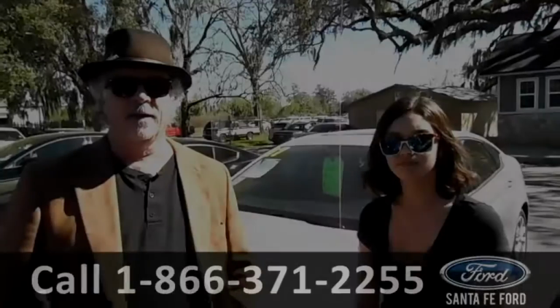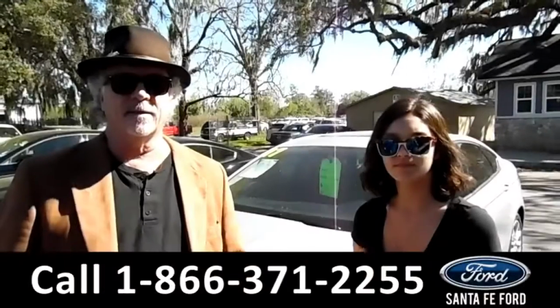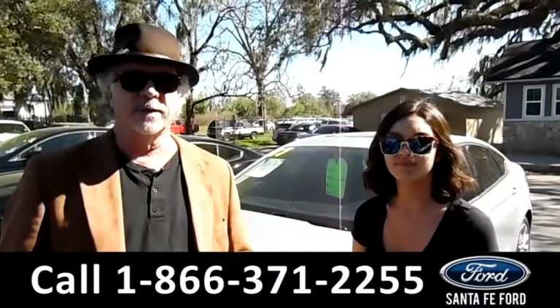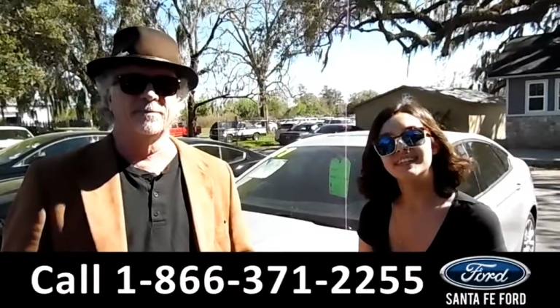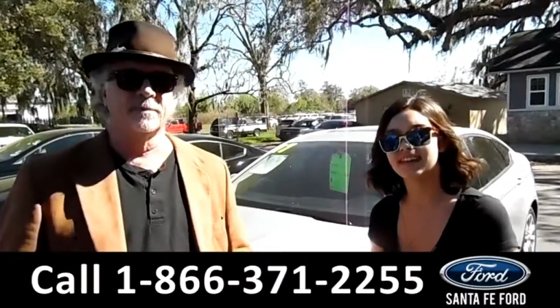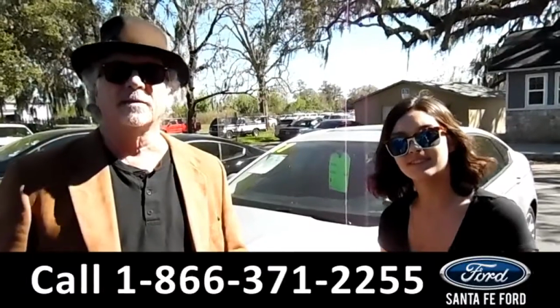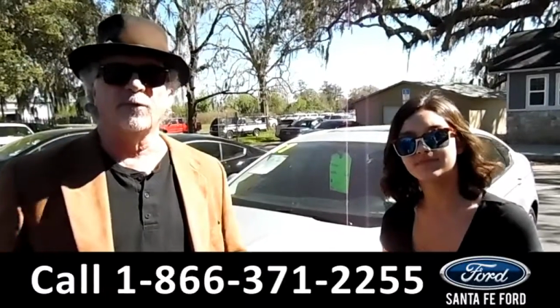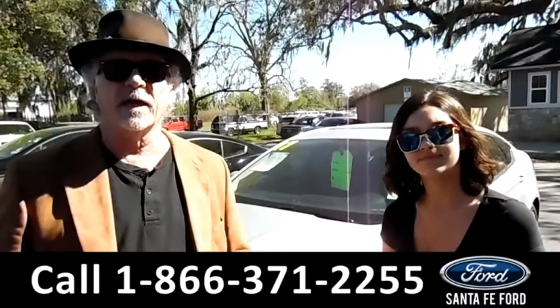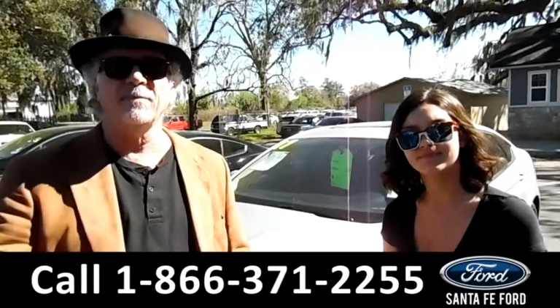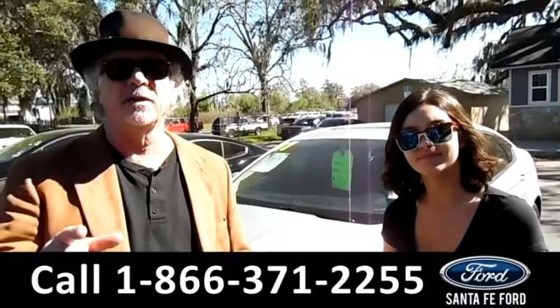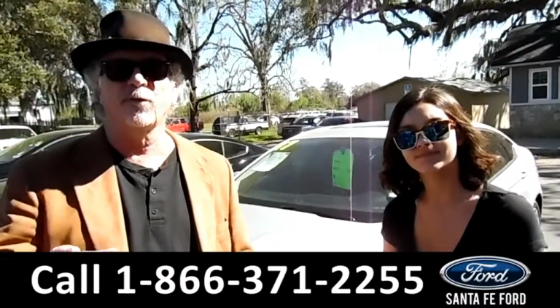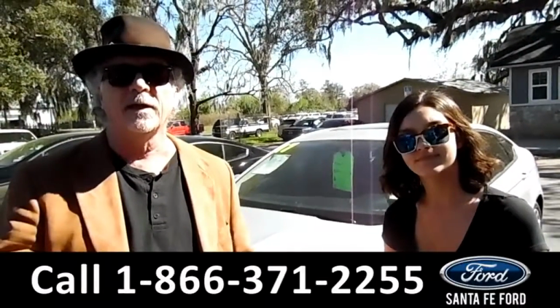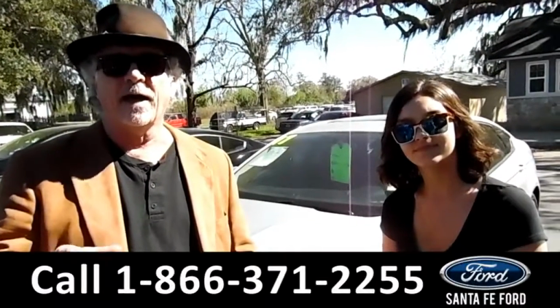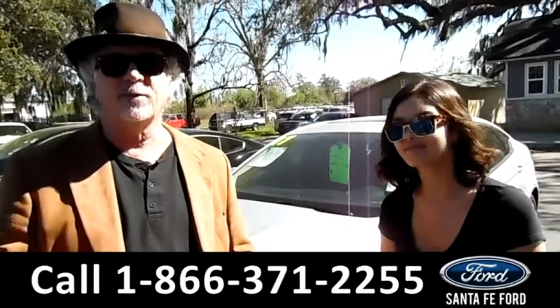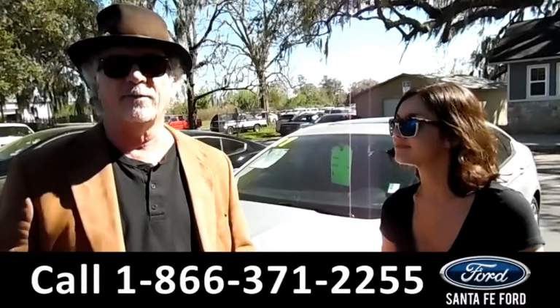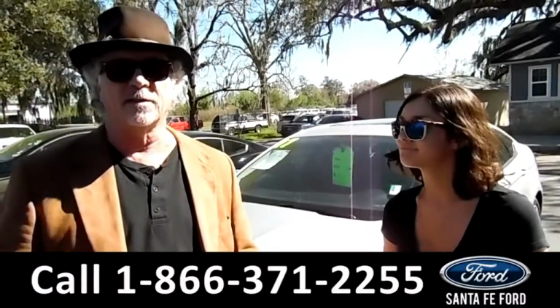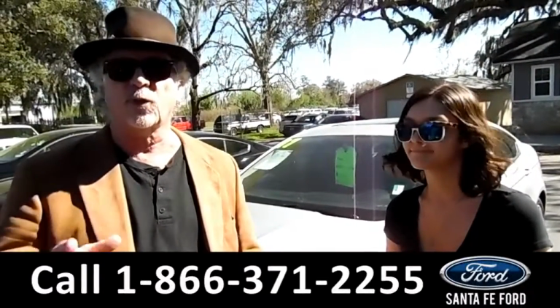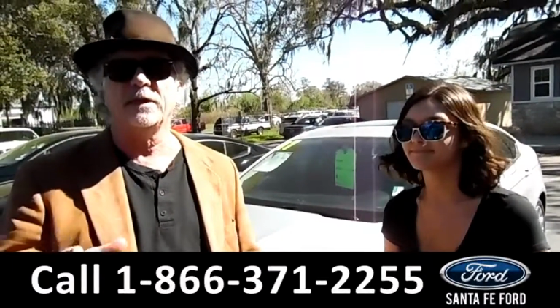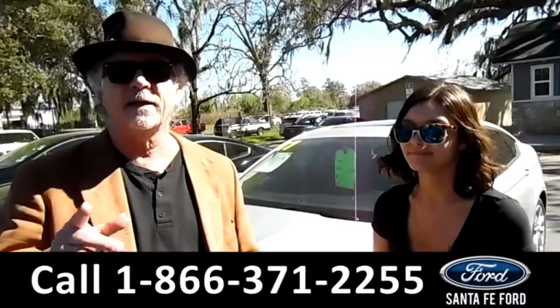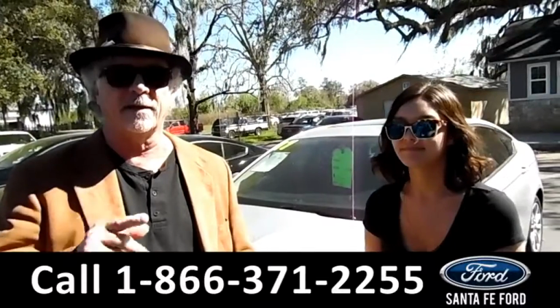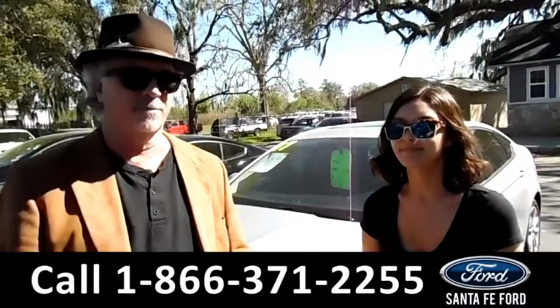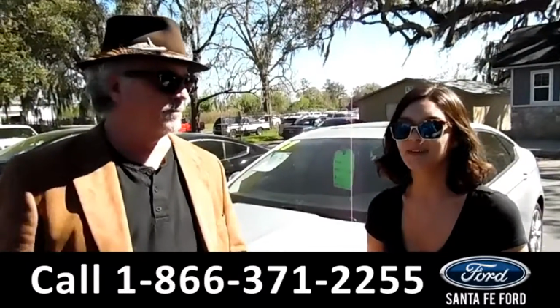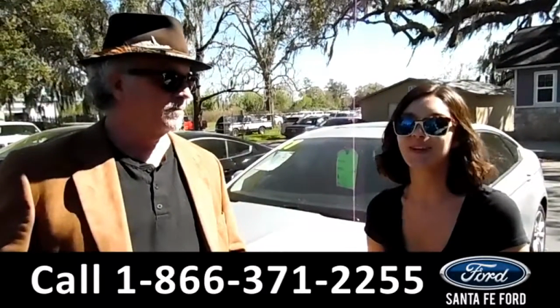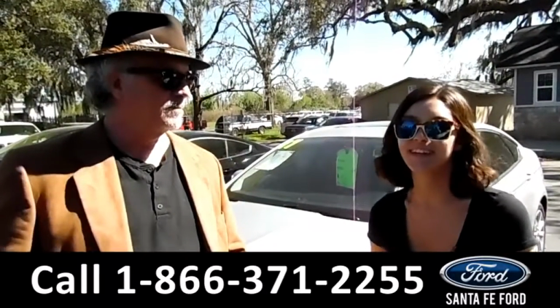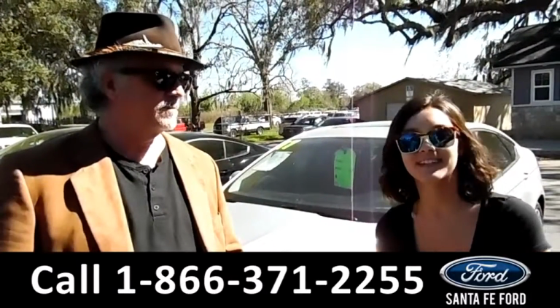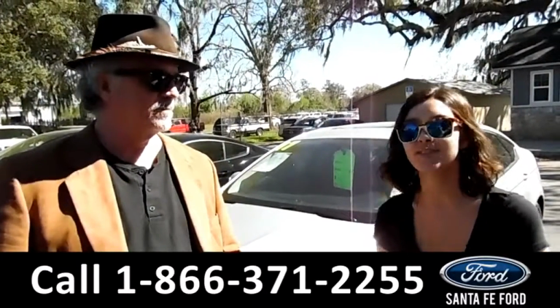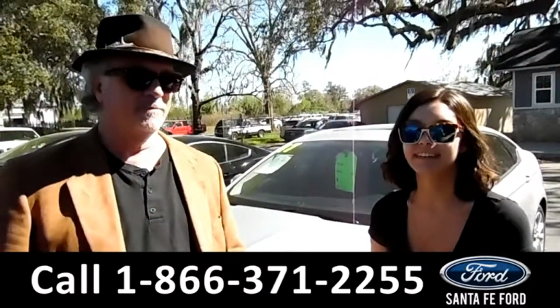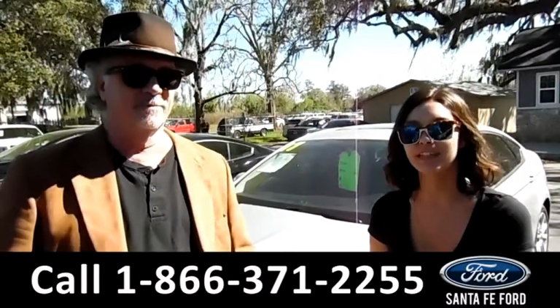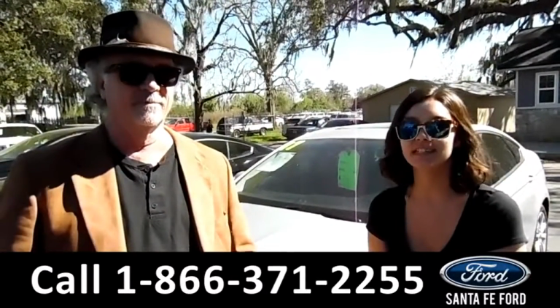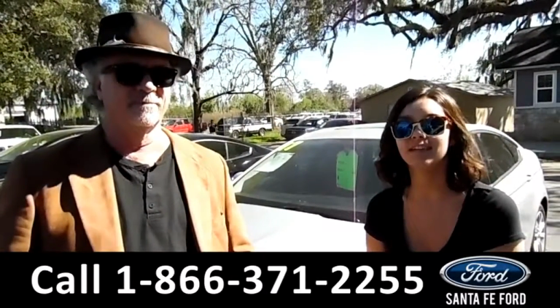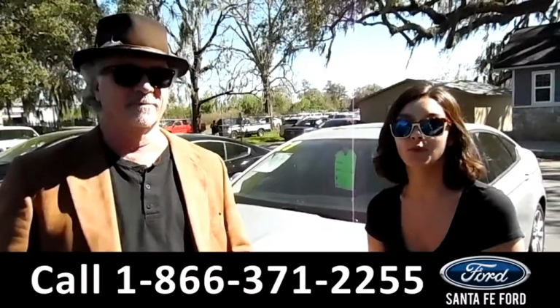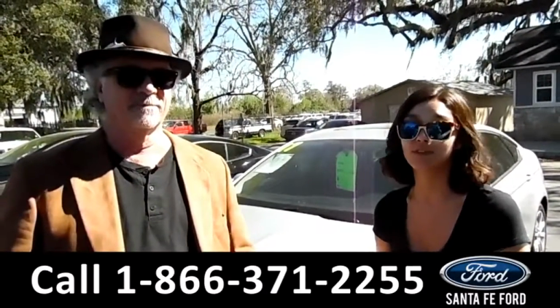Hey, this is Randy, and this is Anna. SantafeFord.com near Gainesville, Florida, on I-75 — that's at stock number 399. Right now we're going to take a closer look at this 2017 Ford Fusion.